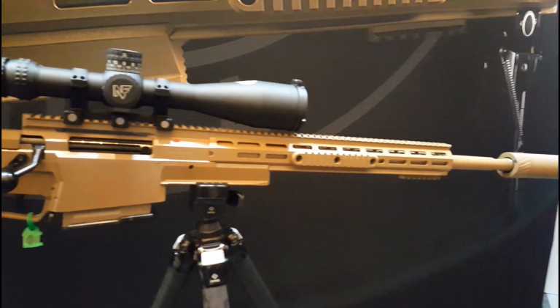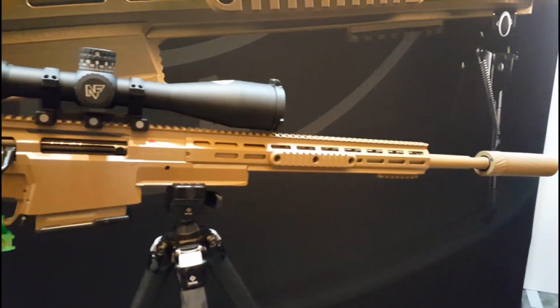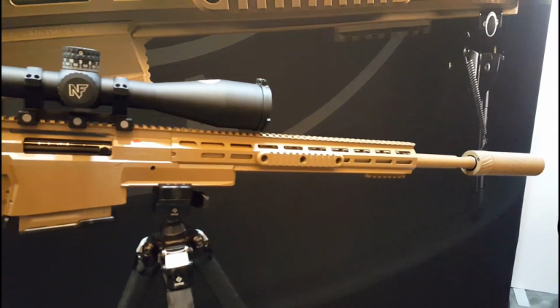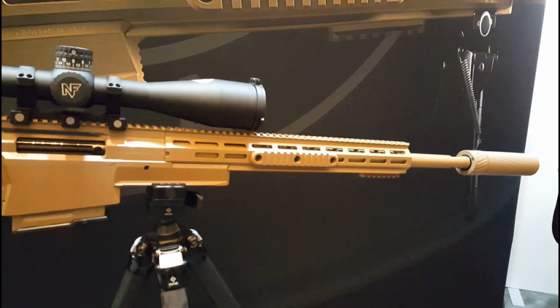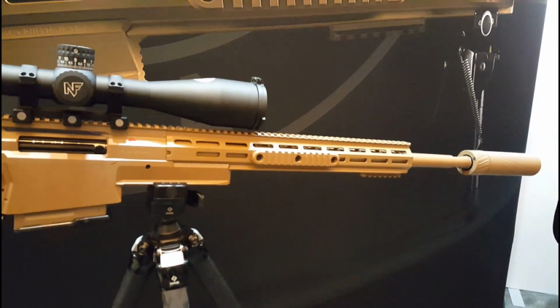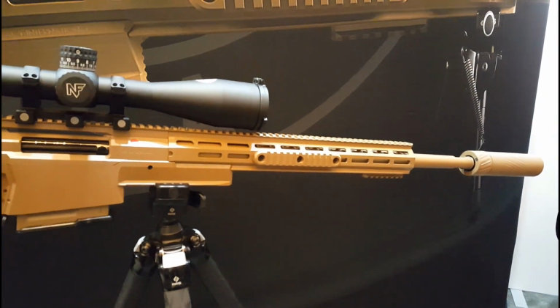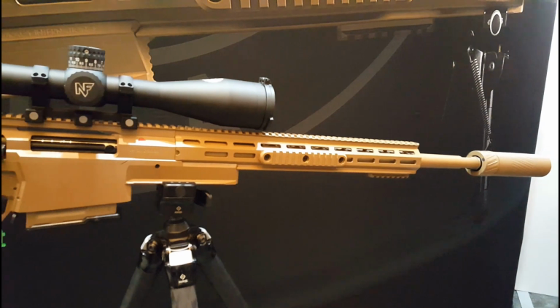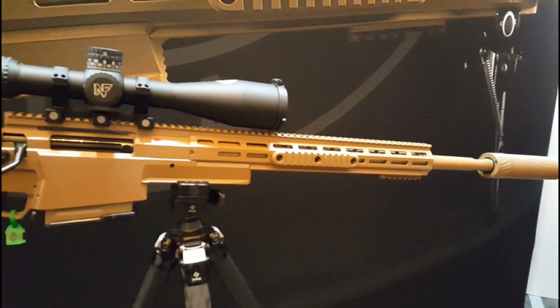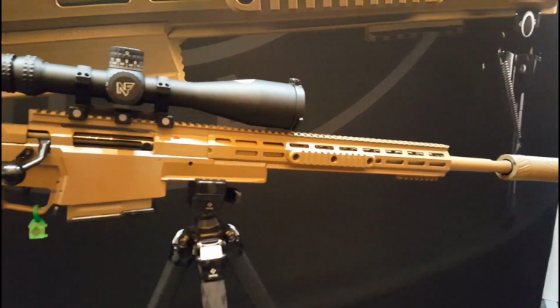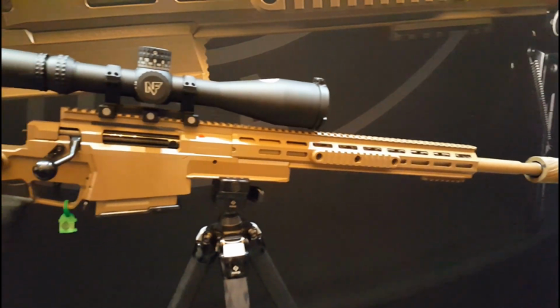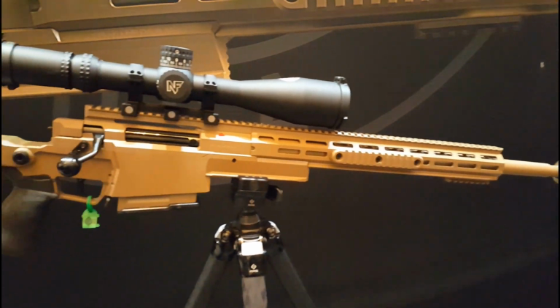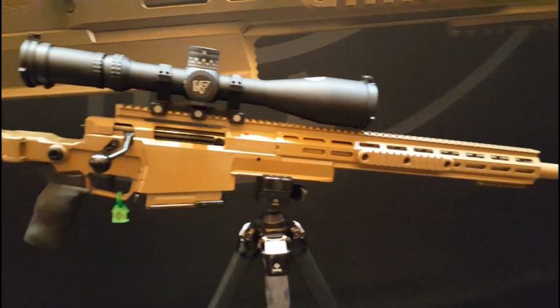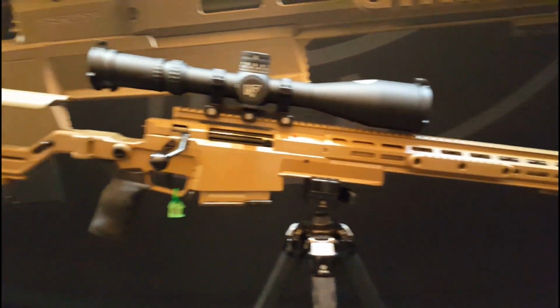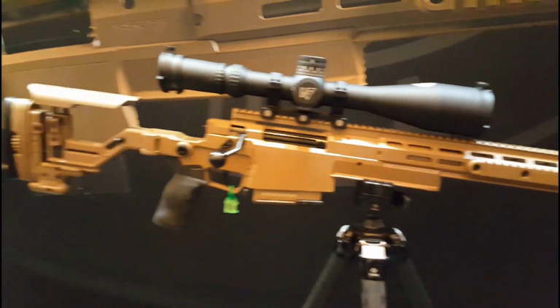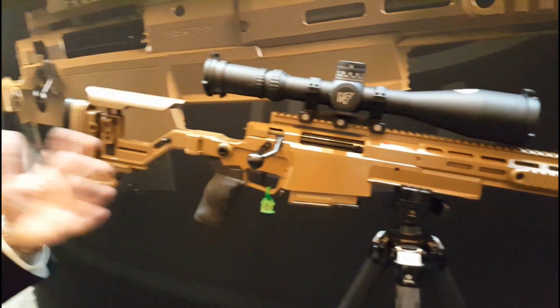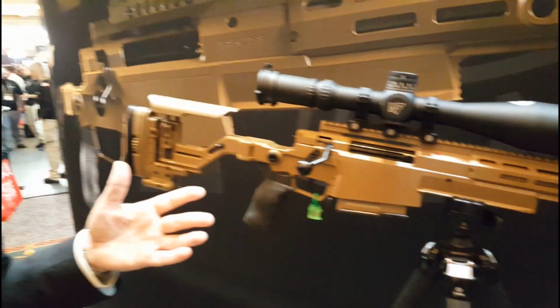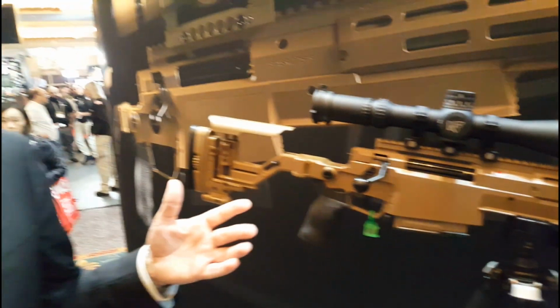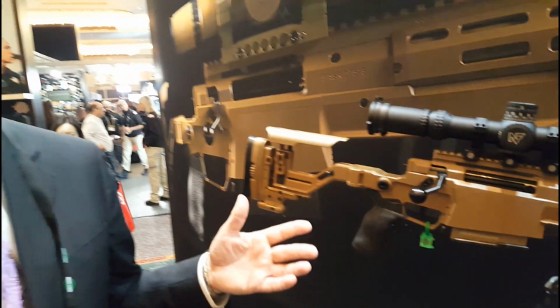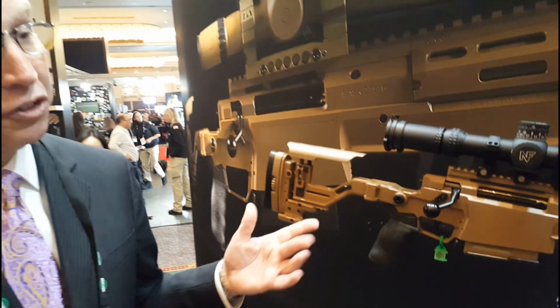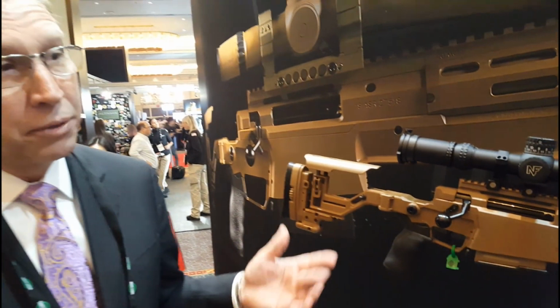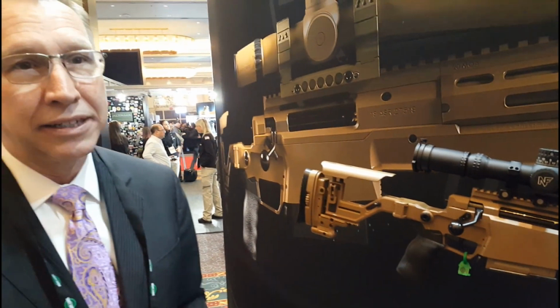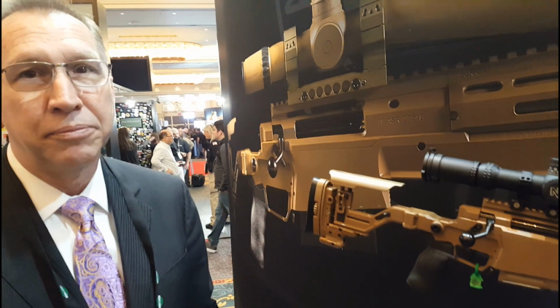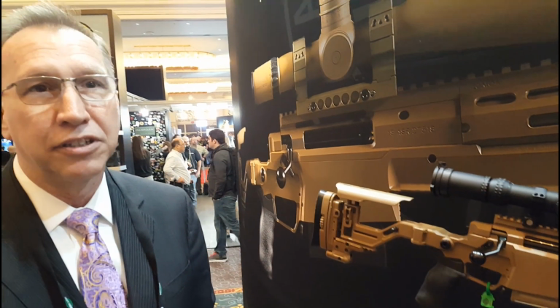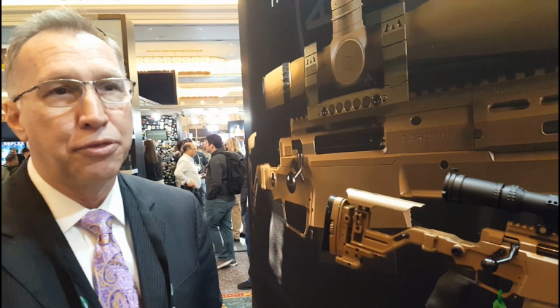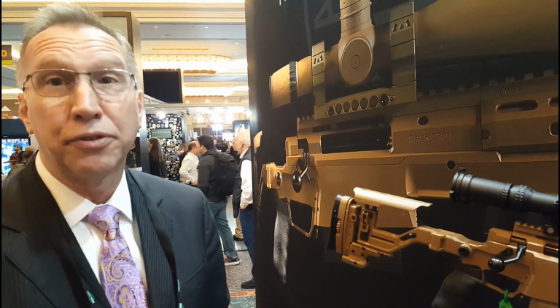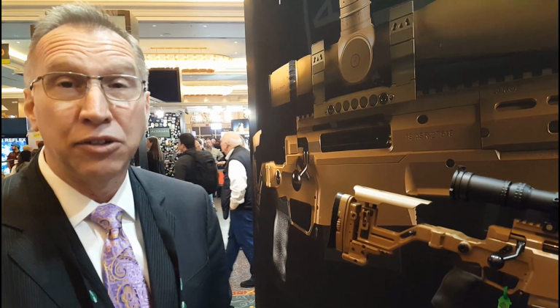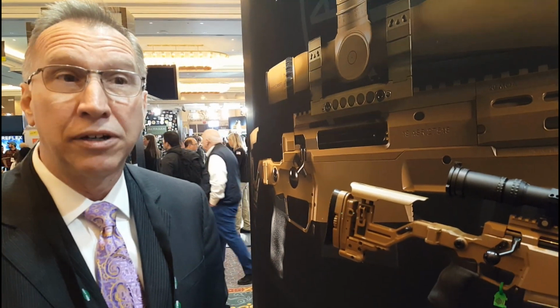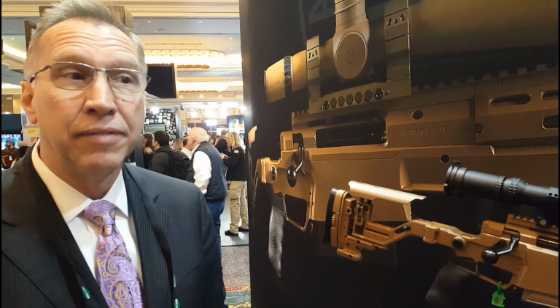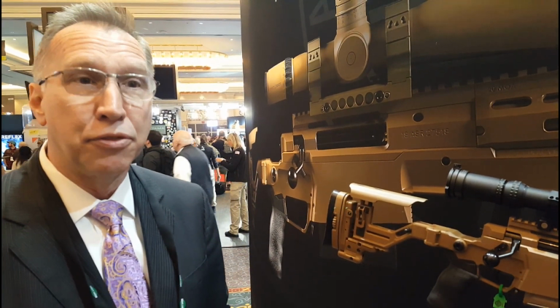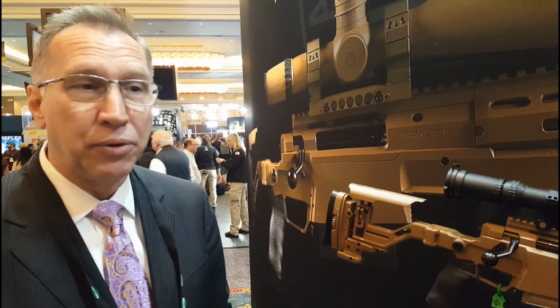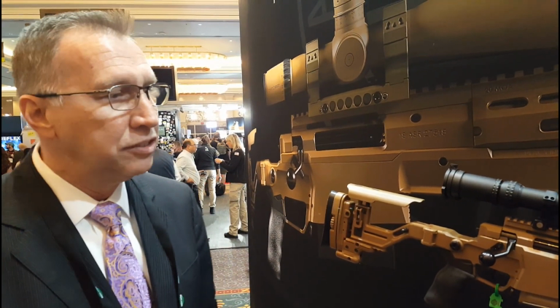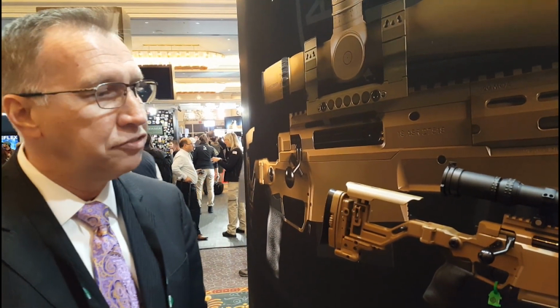It's also a multi-calibre weapon. This gun is configured in .300 Norma Magnum, .338 Norma, and .308 Winchester.